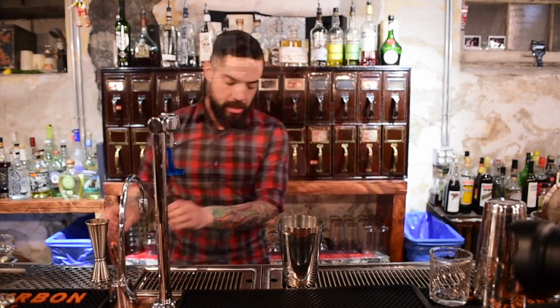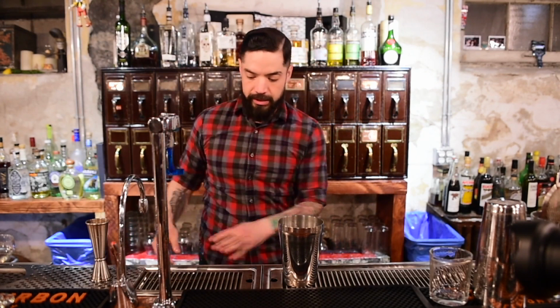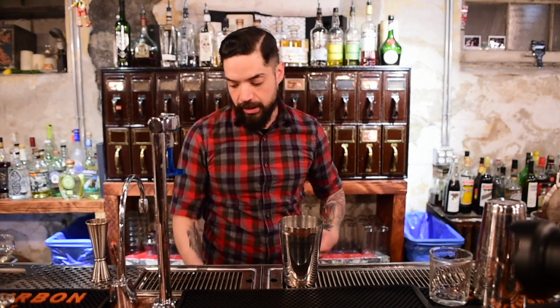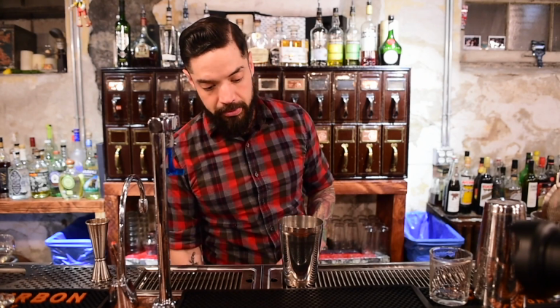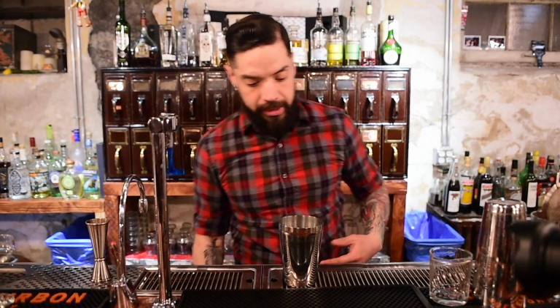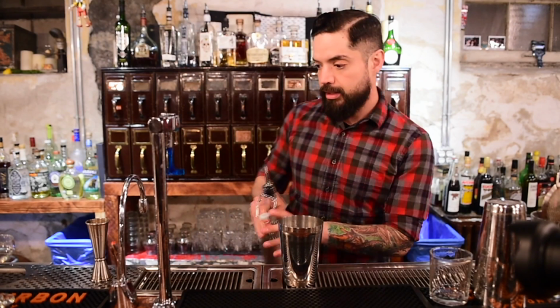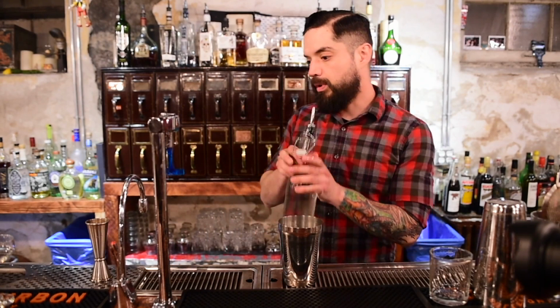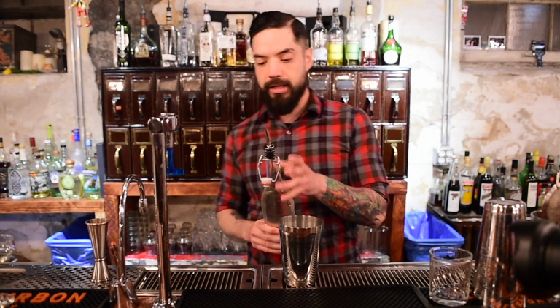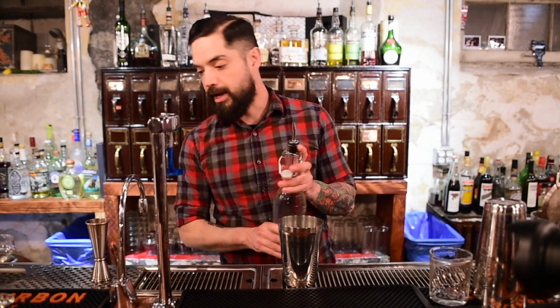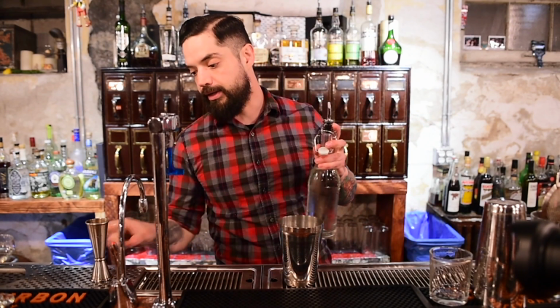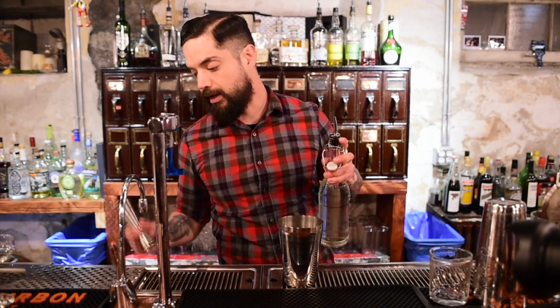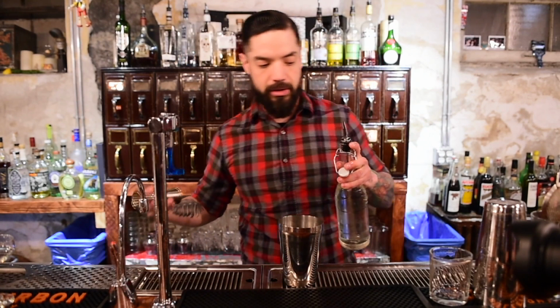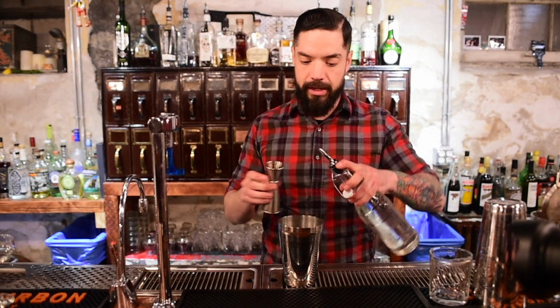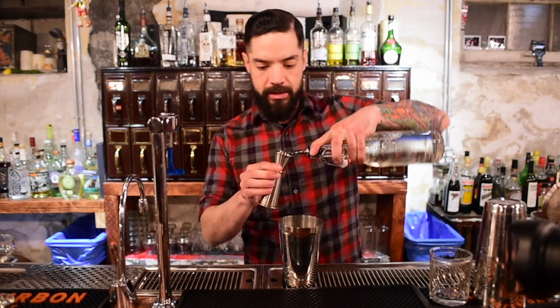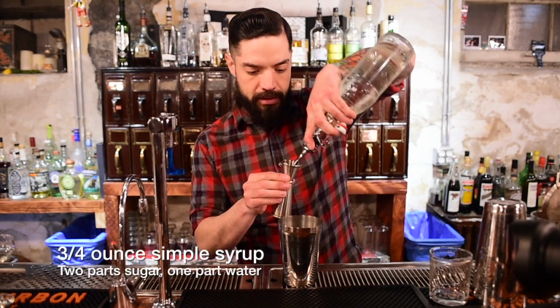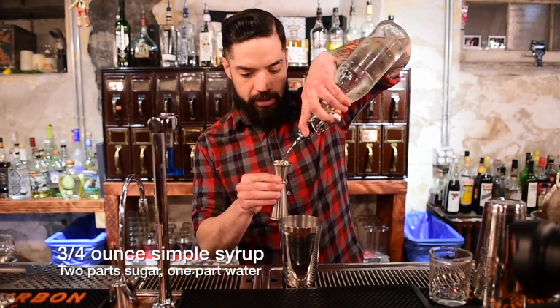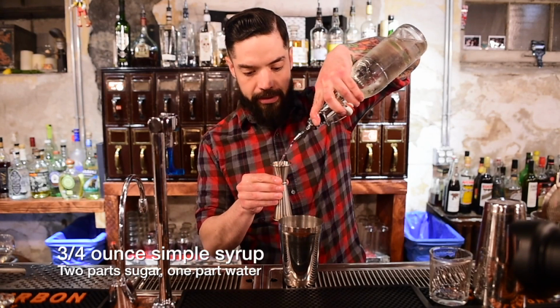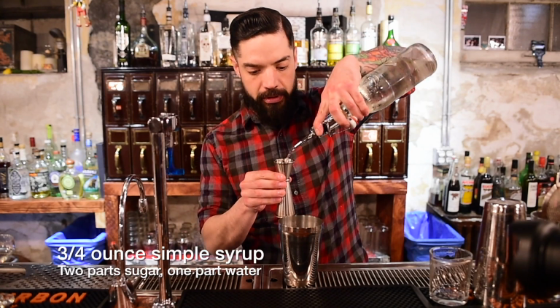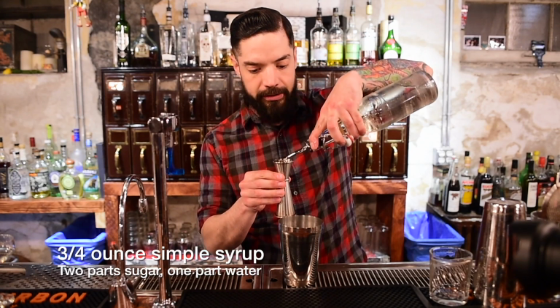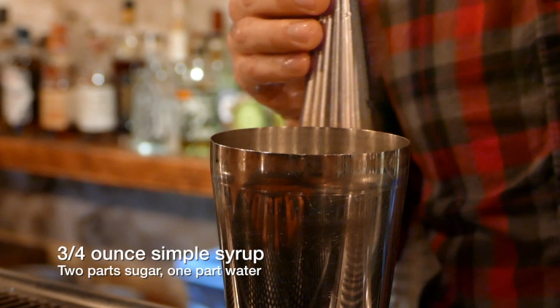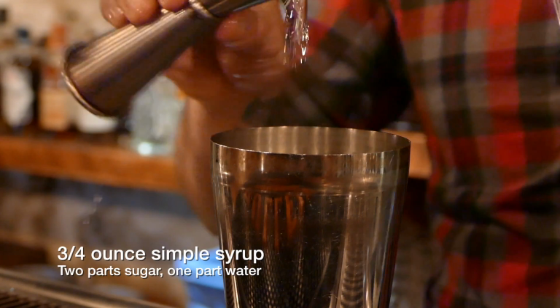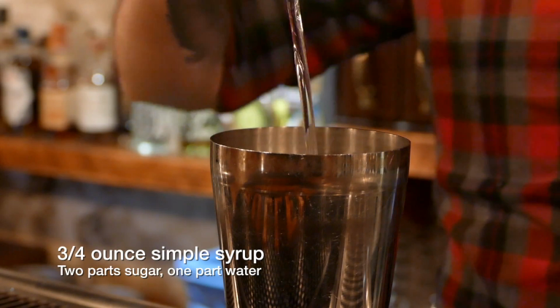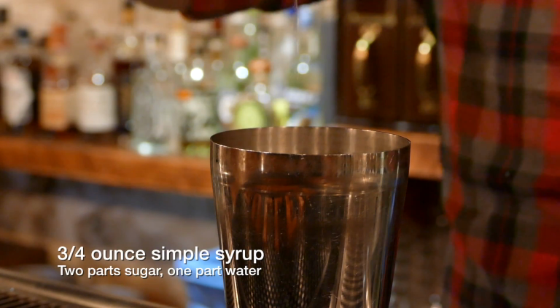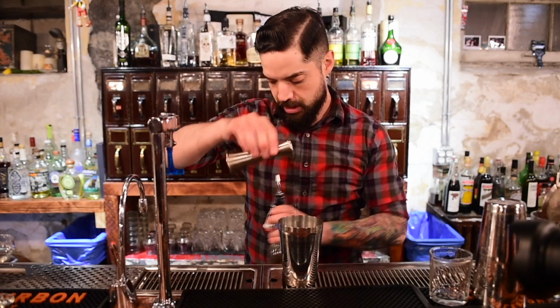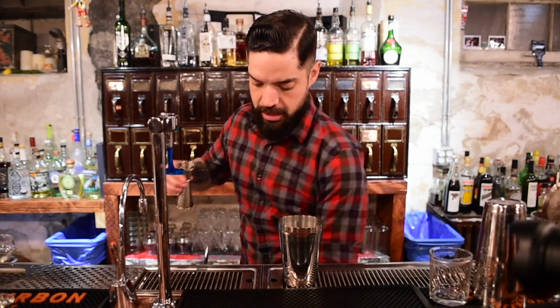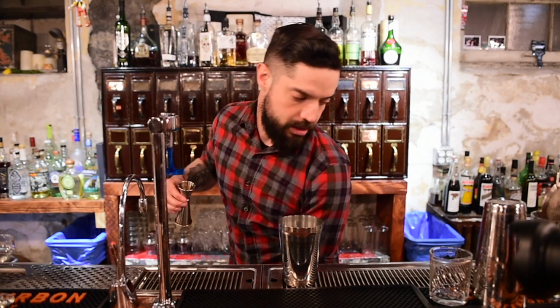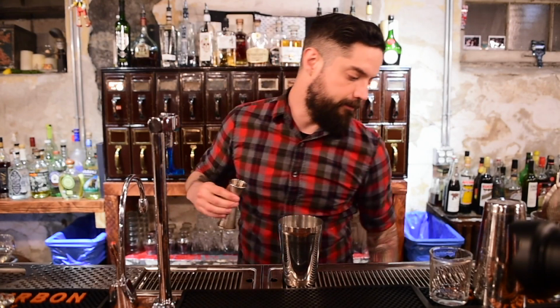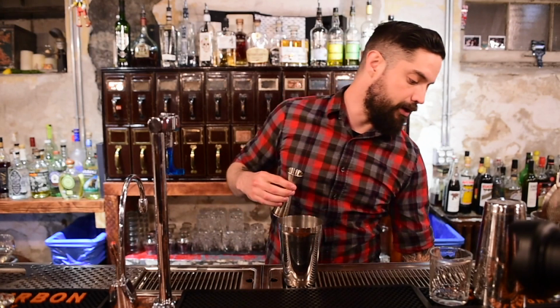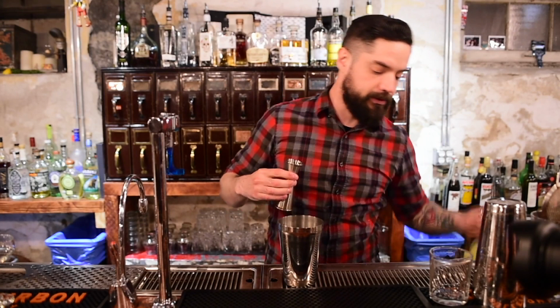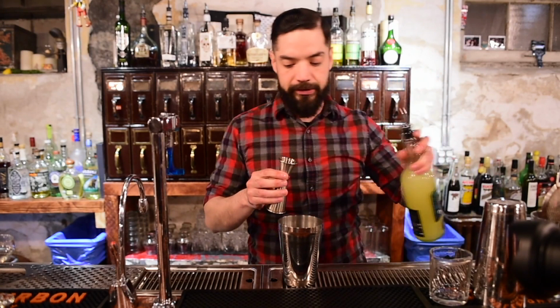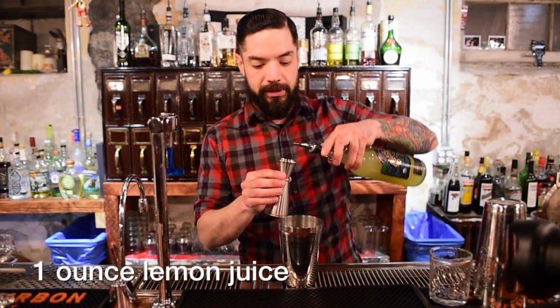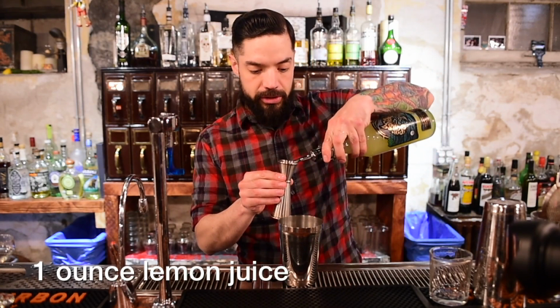I'm going to start incorporating the sweetening and sour agents. I will go with a three quarter ounce pour of our house simple syrup and a full ounce of some fresh squeezed lemon juice.